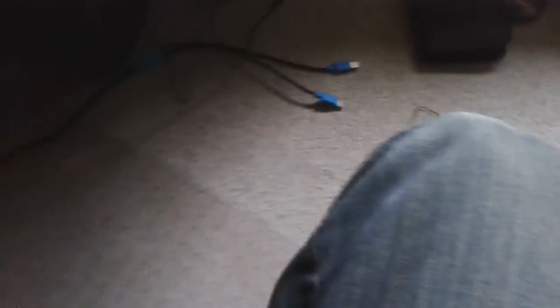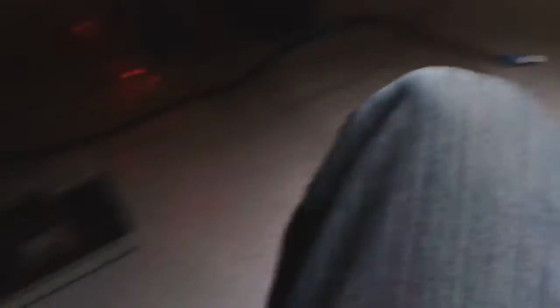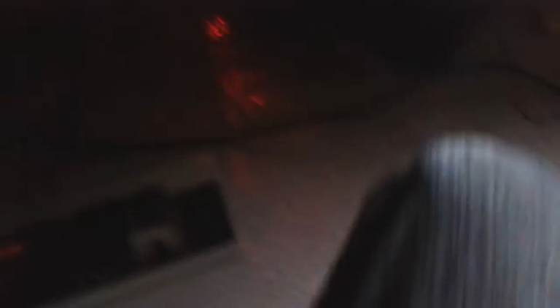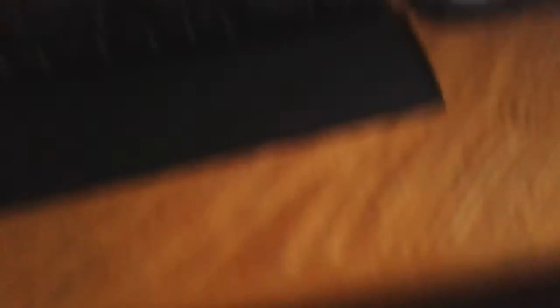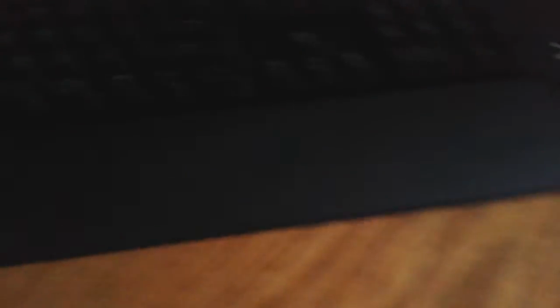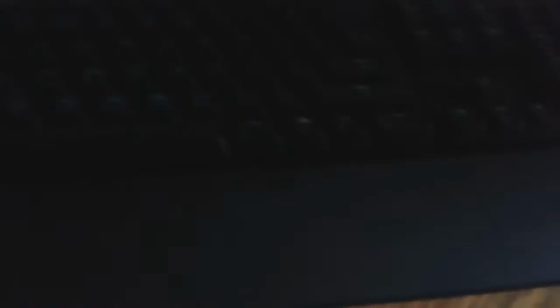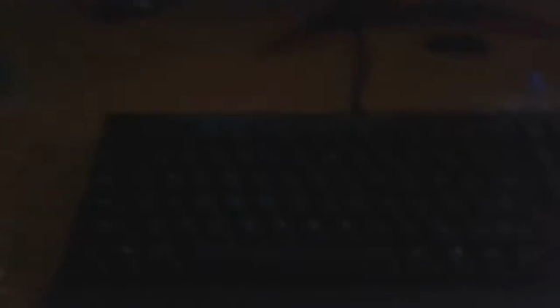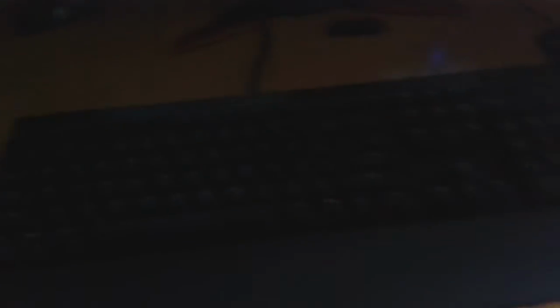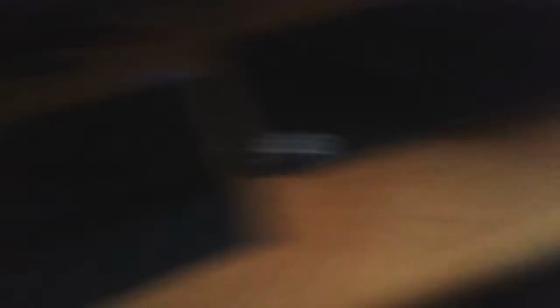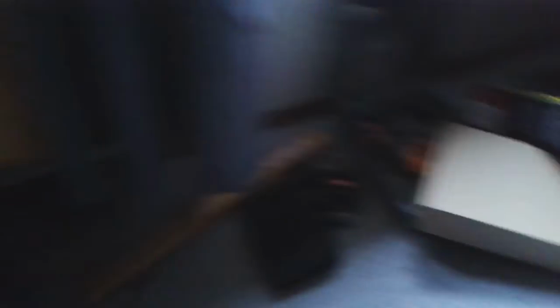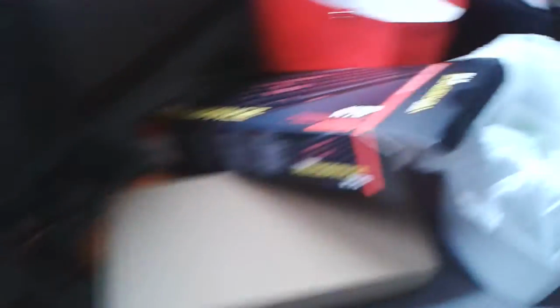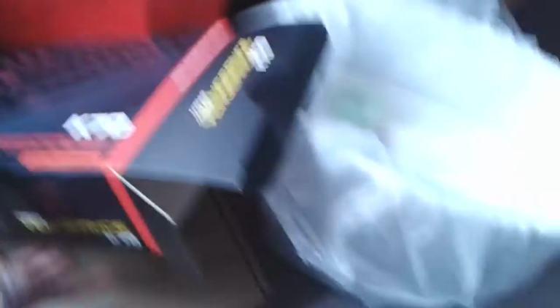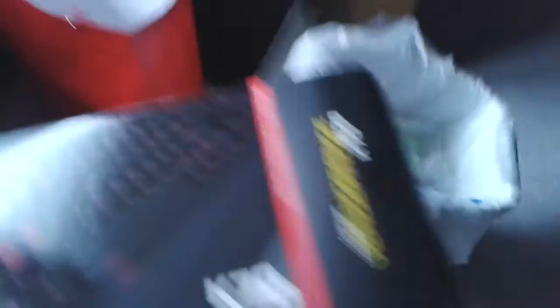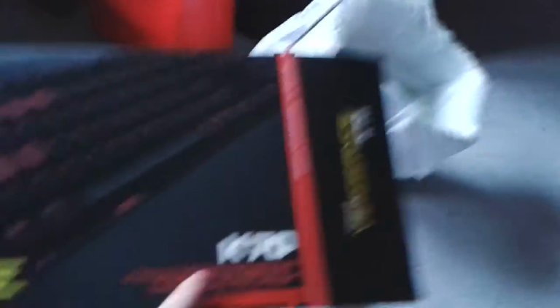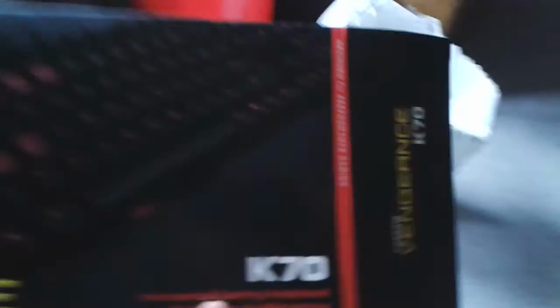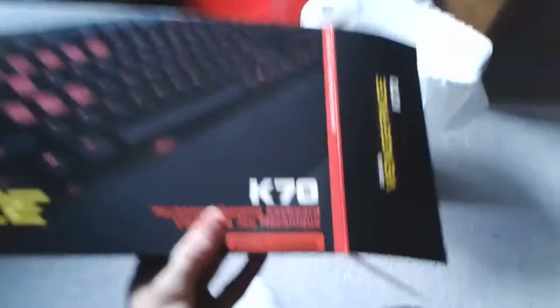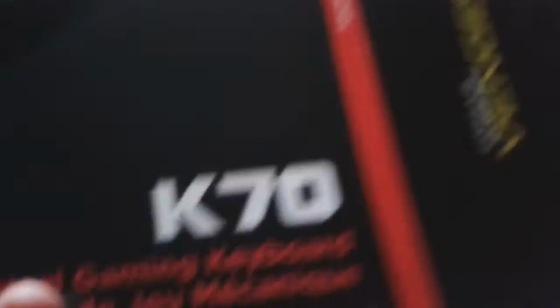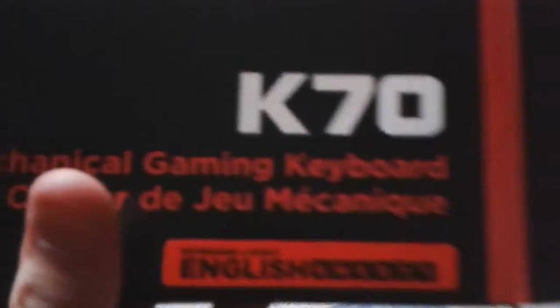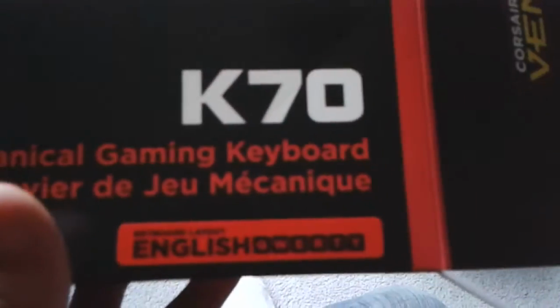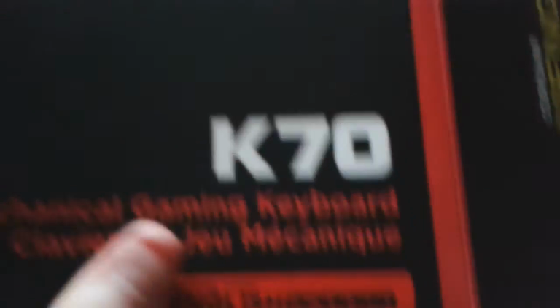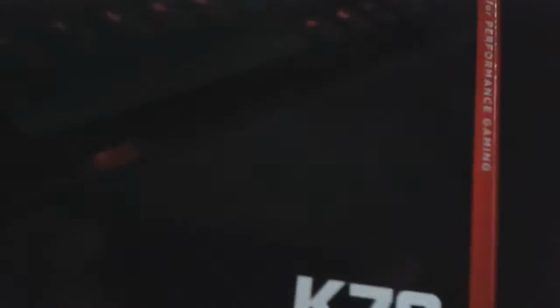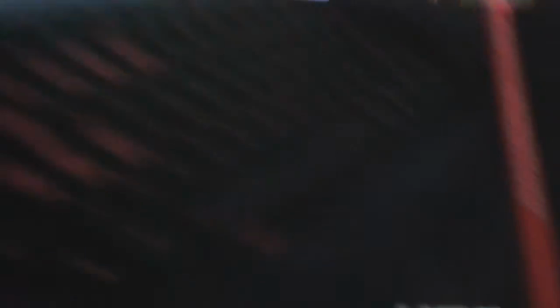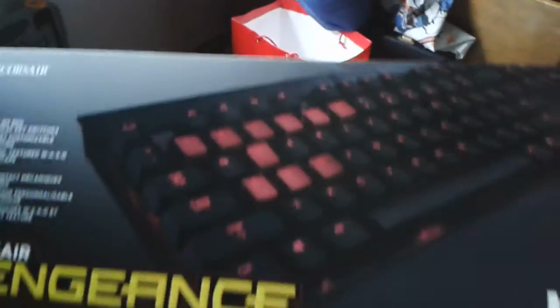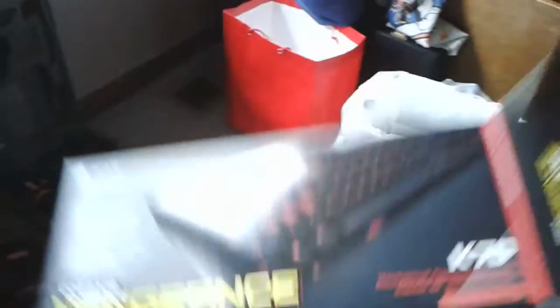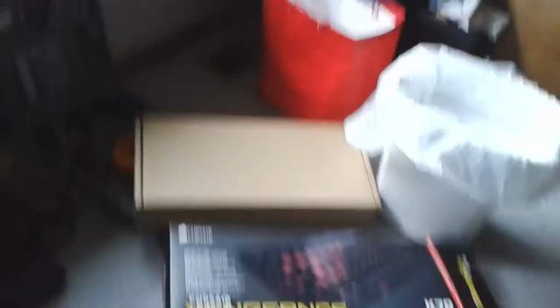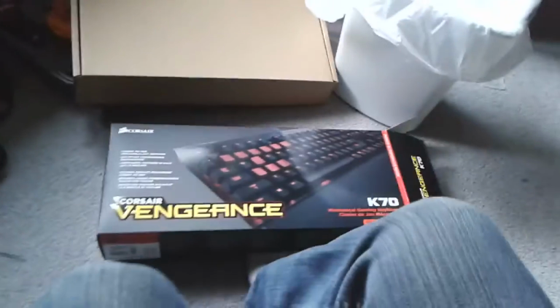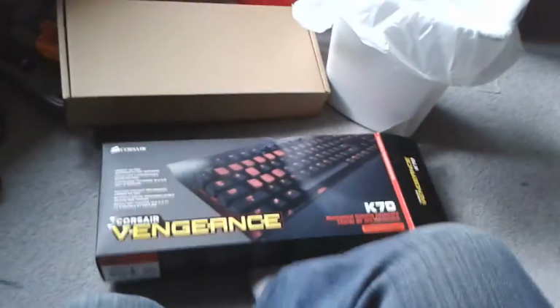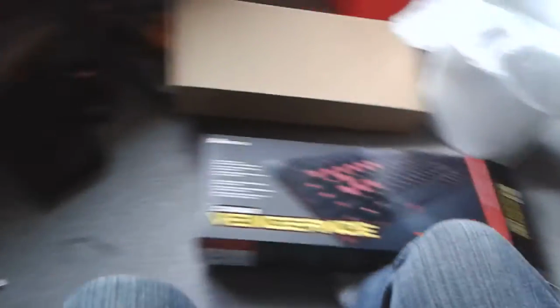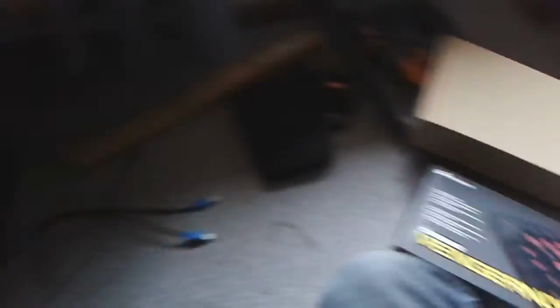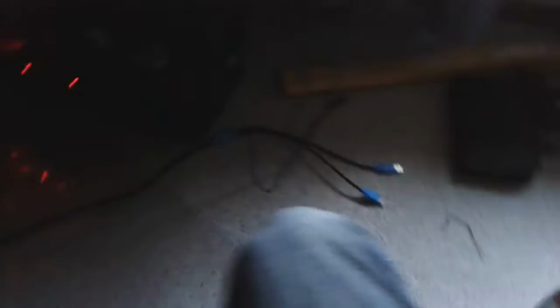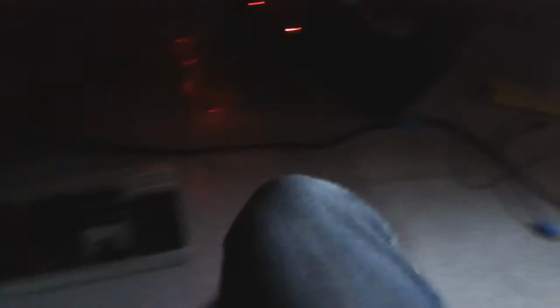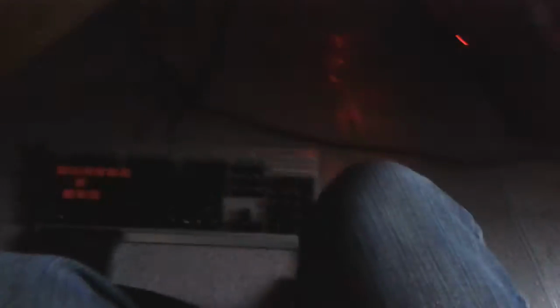I just got my new Corsair K70 — the K70. Plug it in.